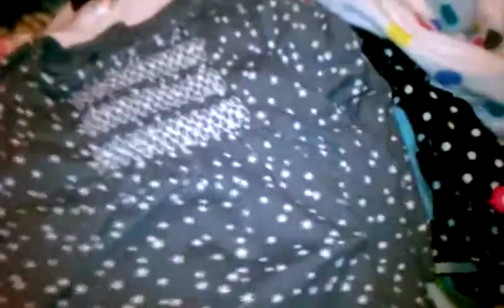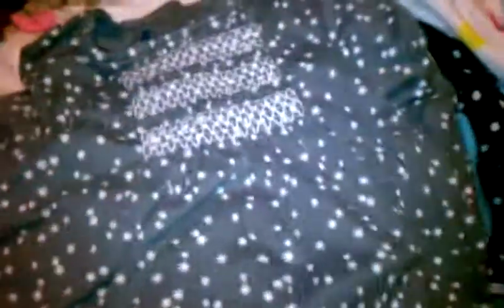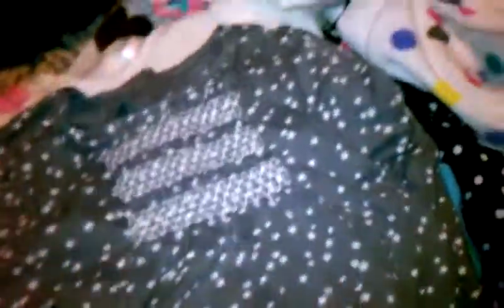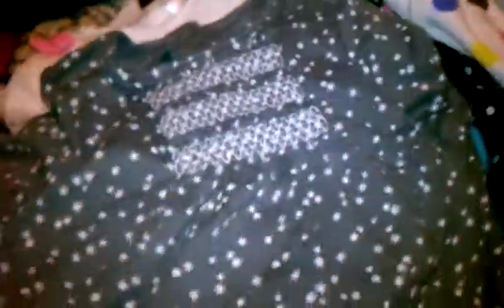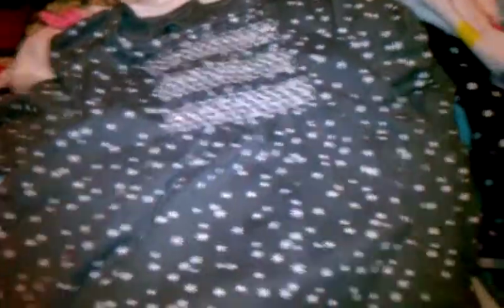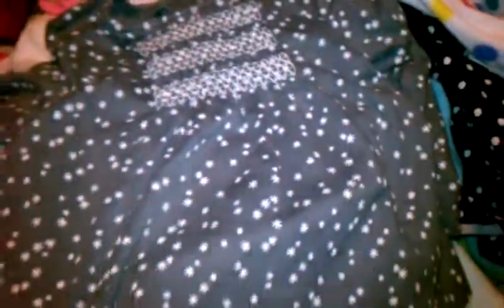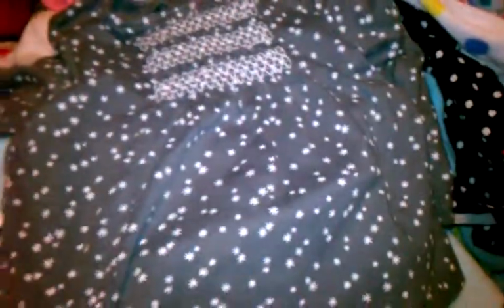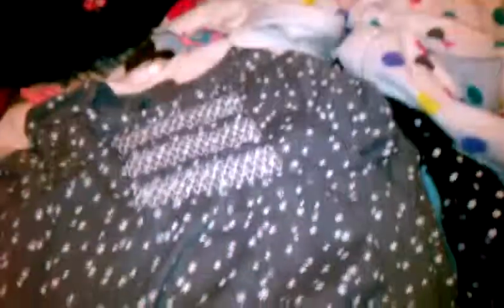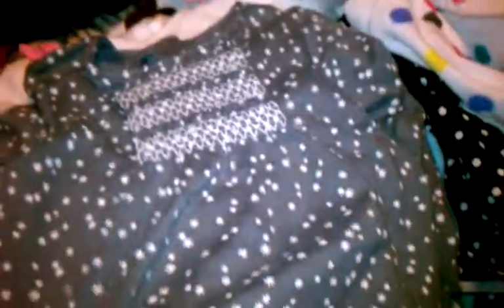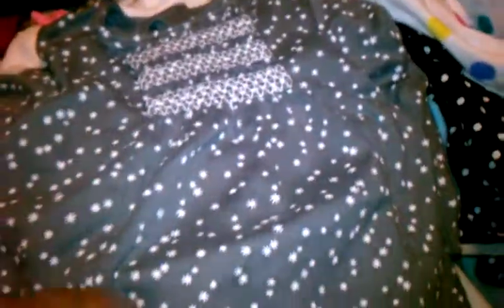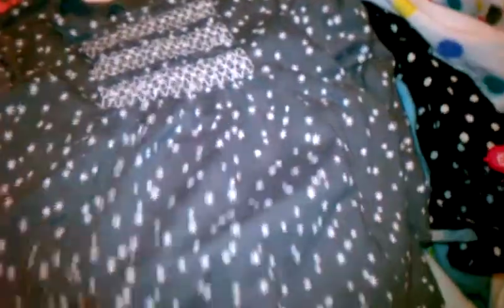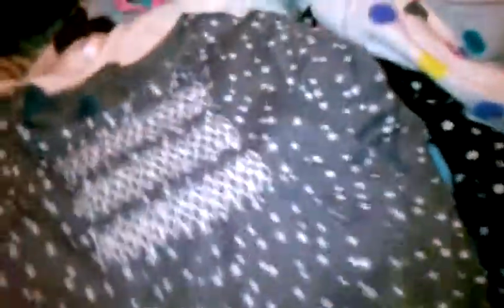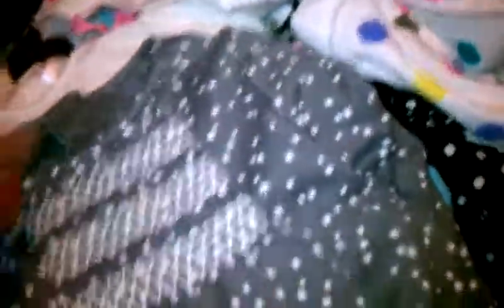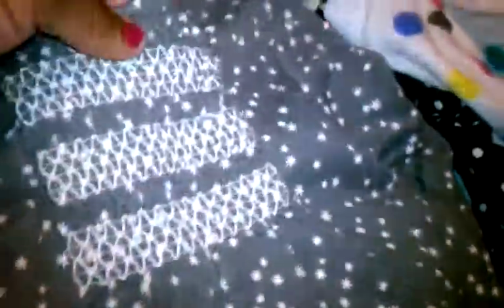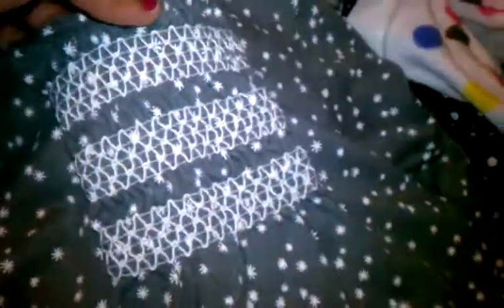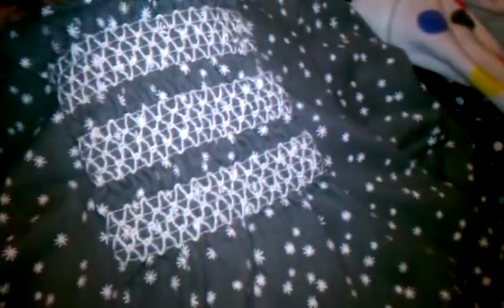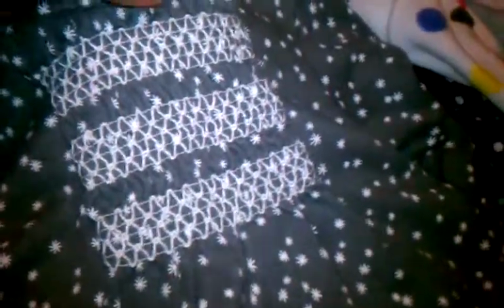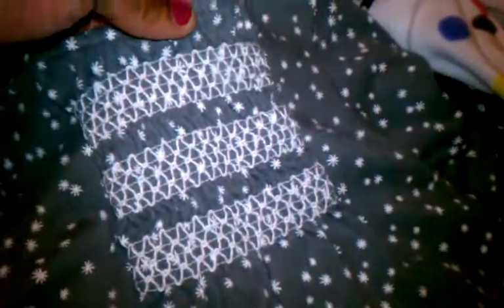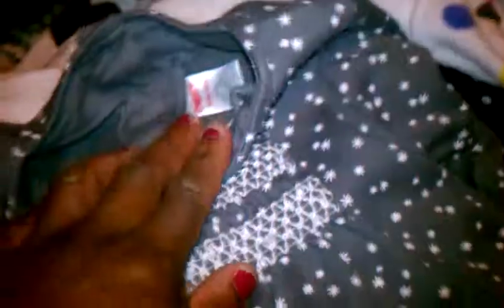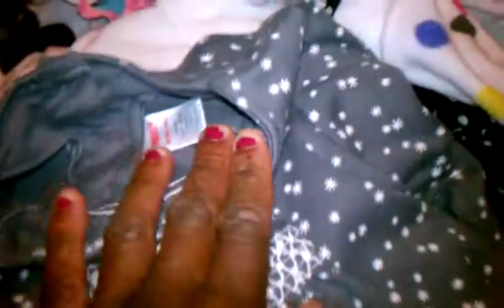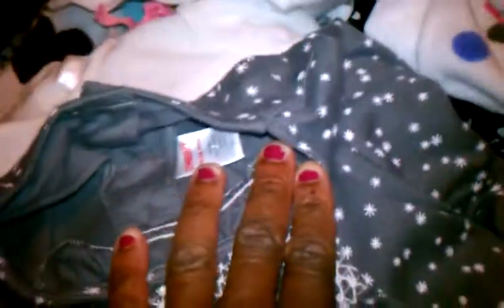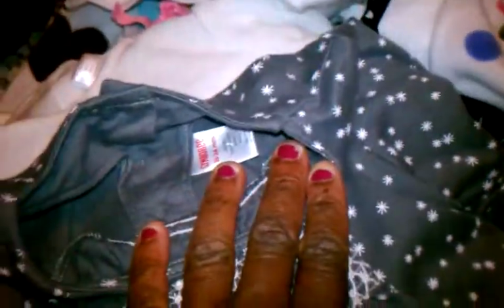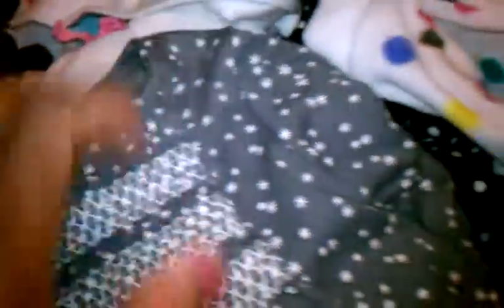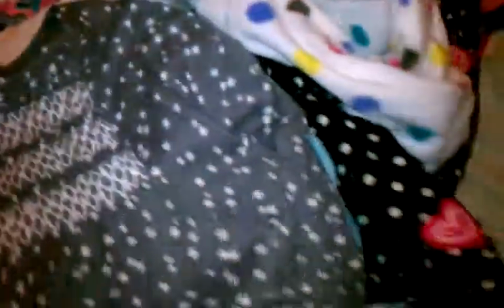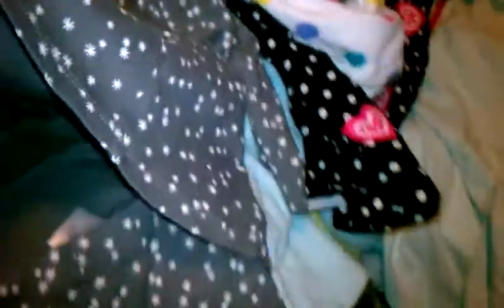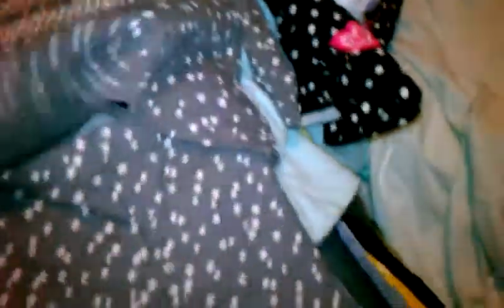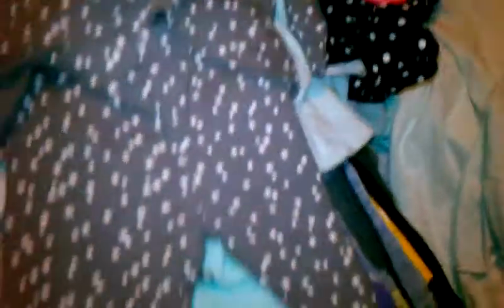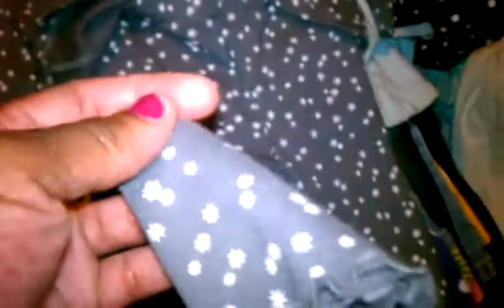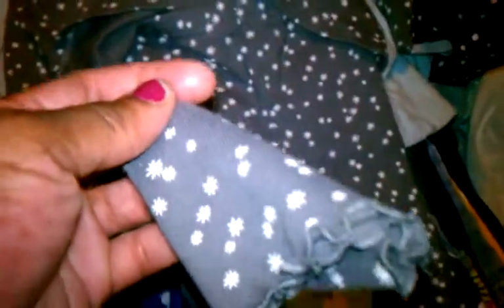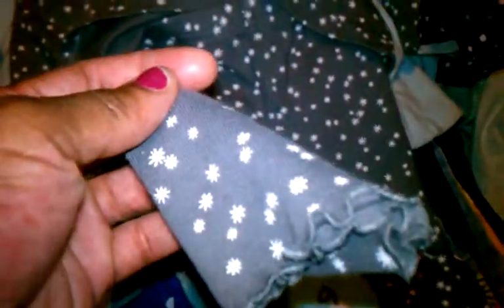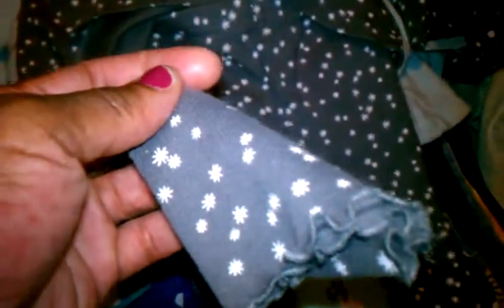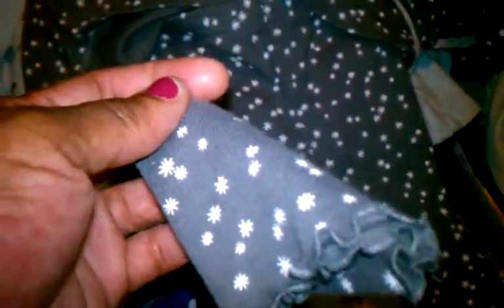We have a Gymboree two-piece outfit with snowflakes. It's gray and white. It has this really pretty rib detail, size 18 to 24 months, with the lettuce edge on the legs.